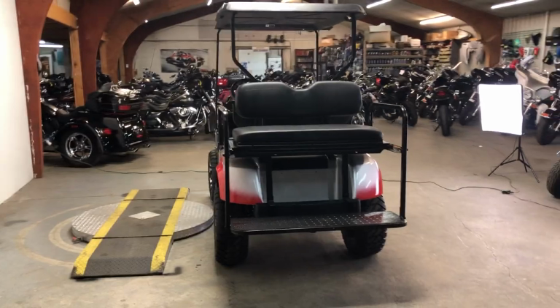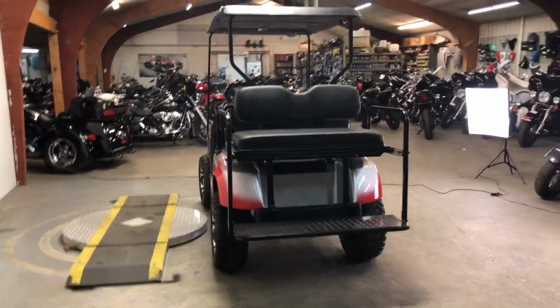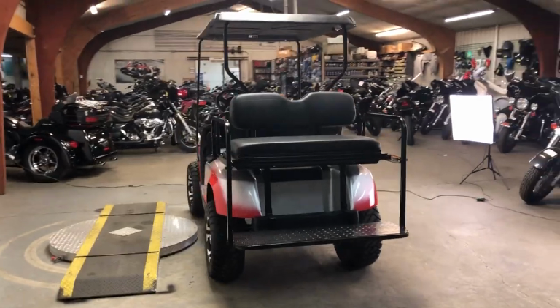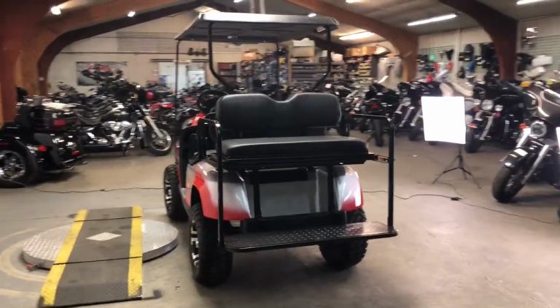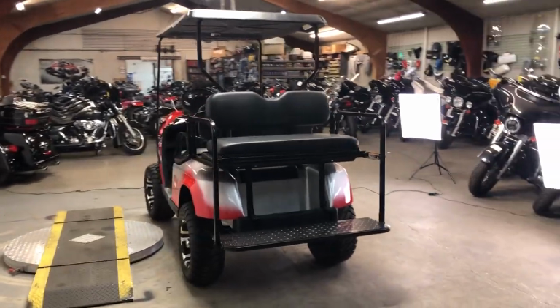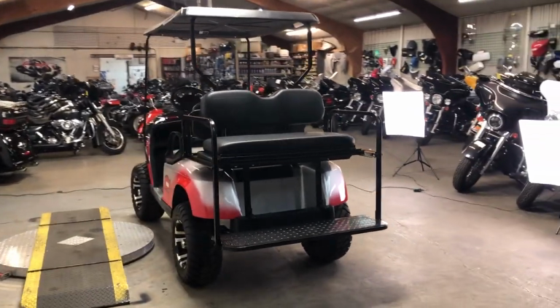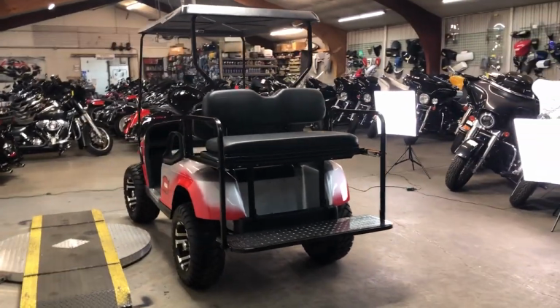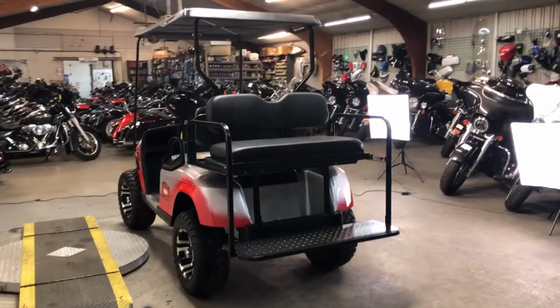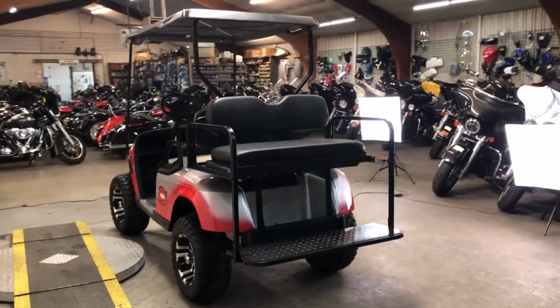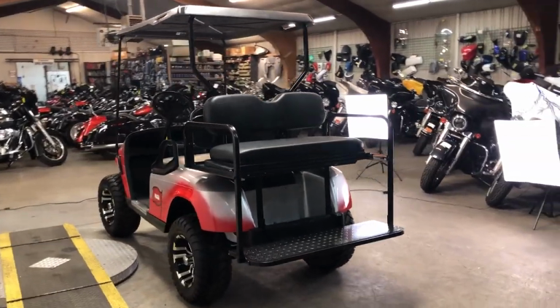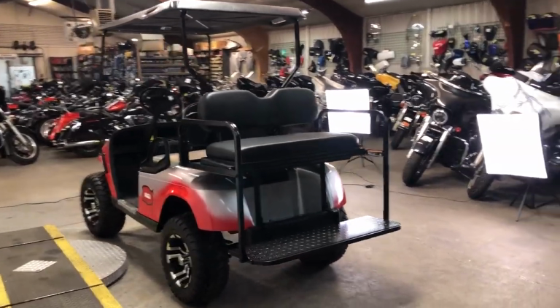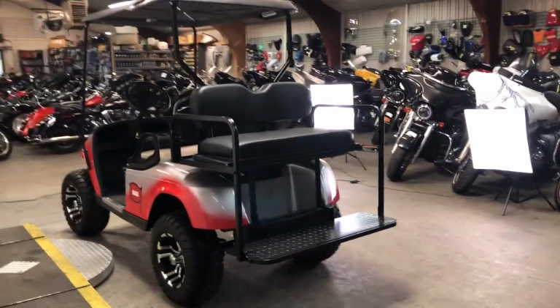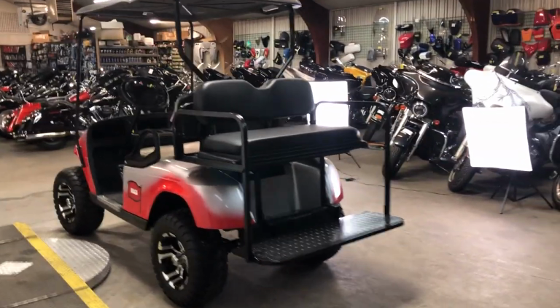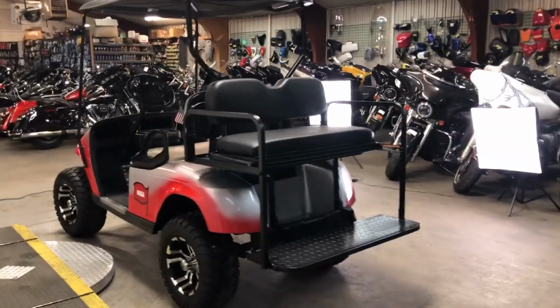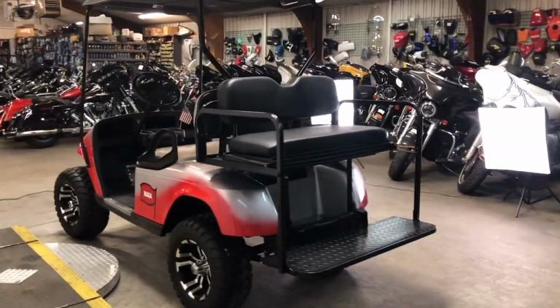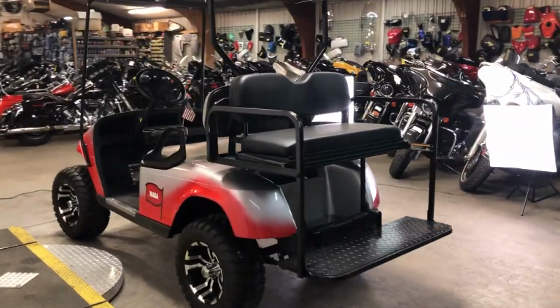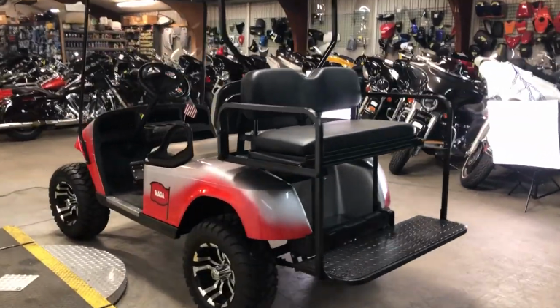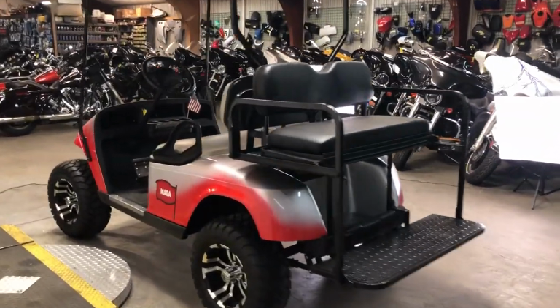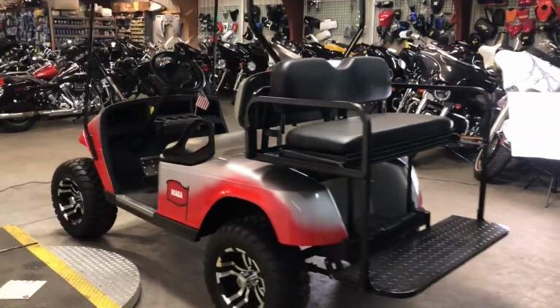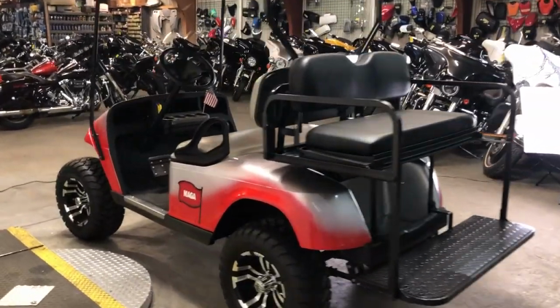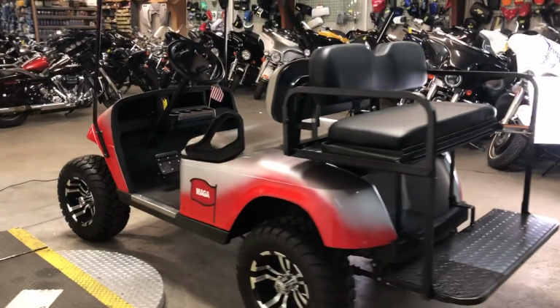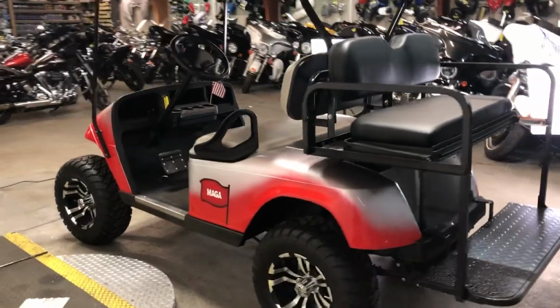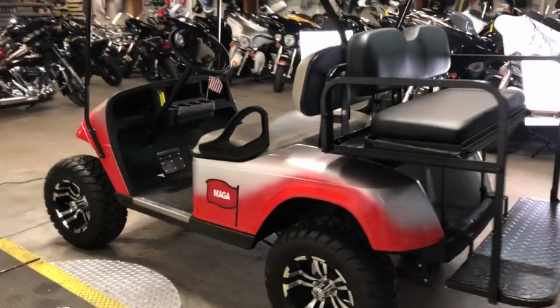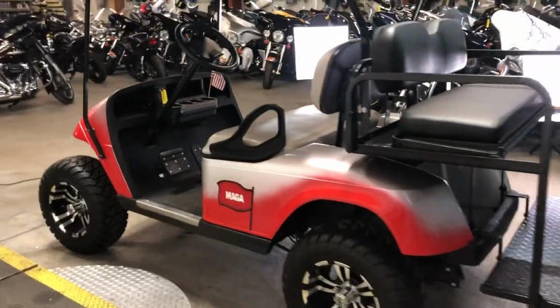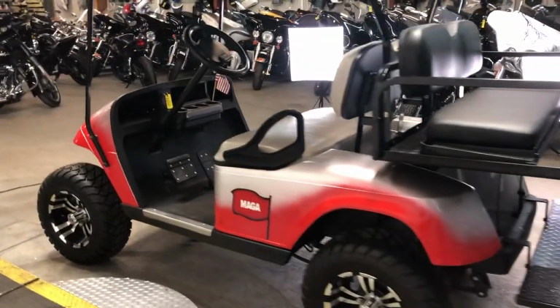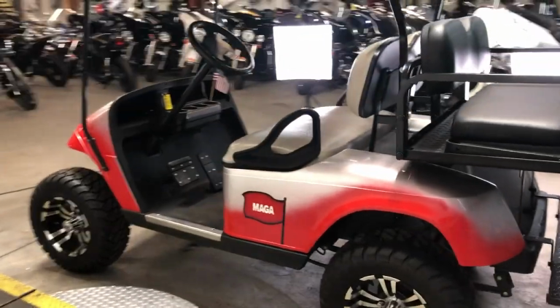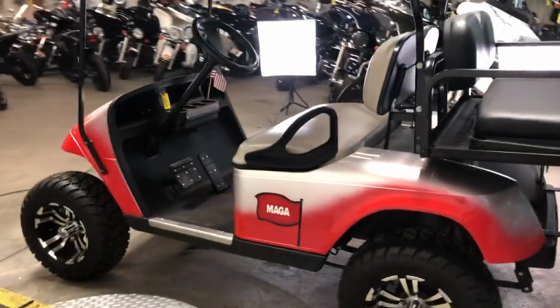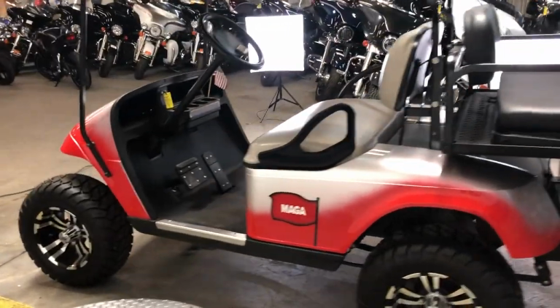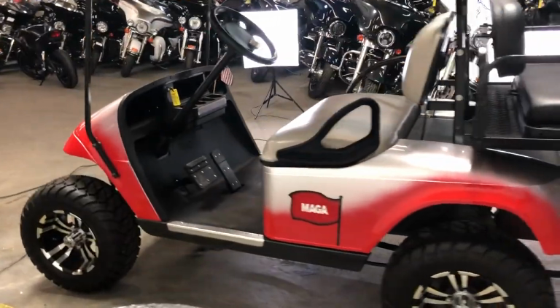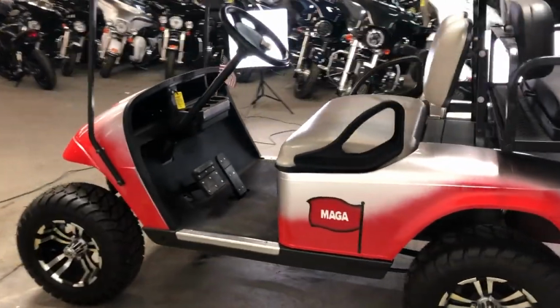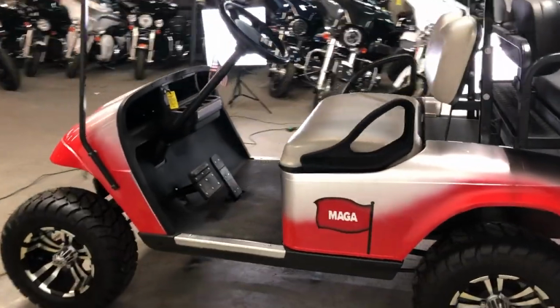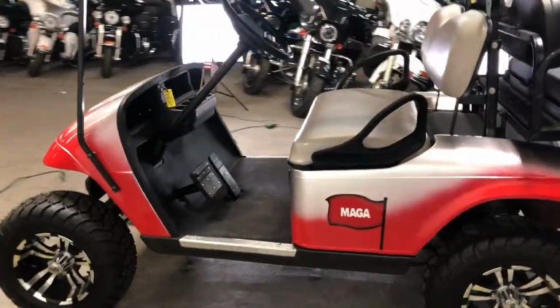We've got some great financing options available on these and delivery available. So if you're anywhere around here, or even if you're out of state, you can deliver them nationwide.